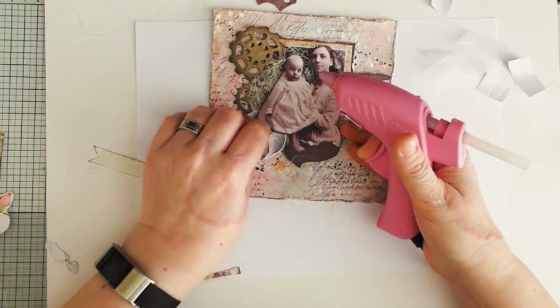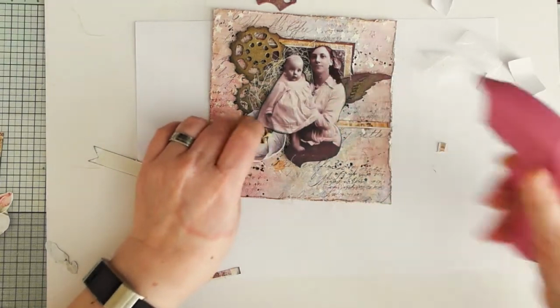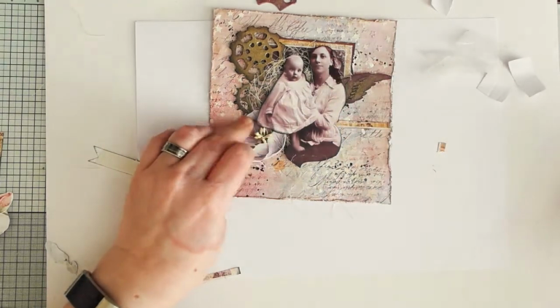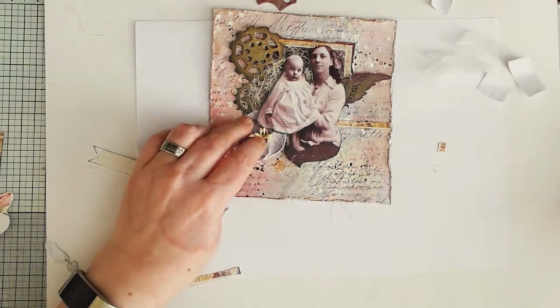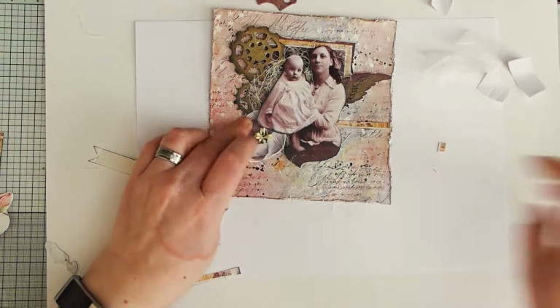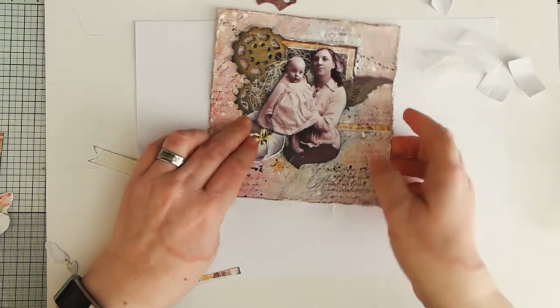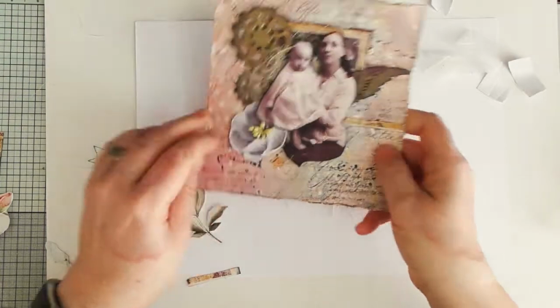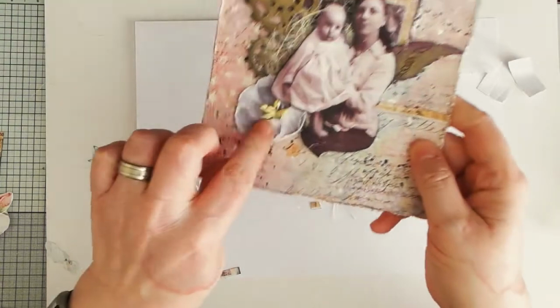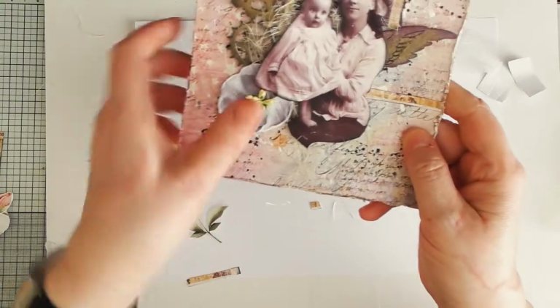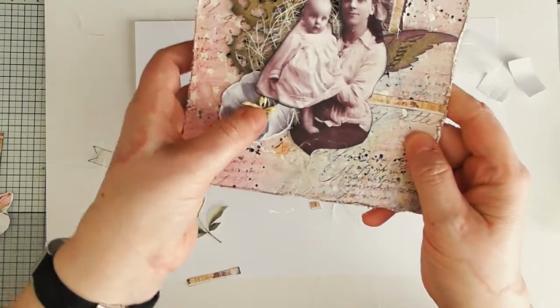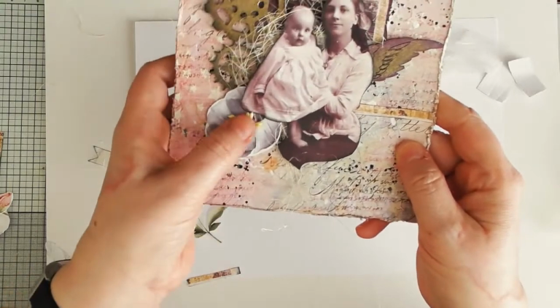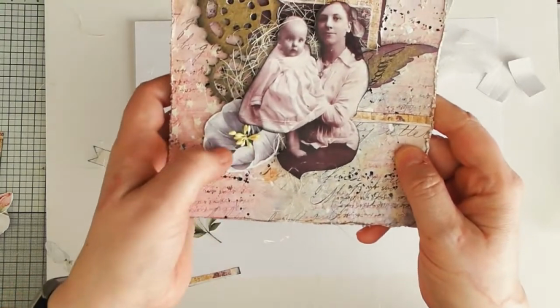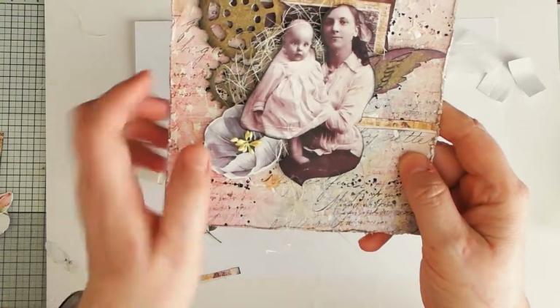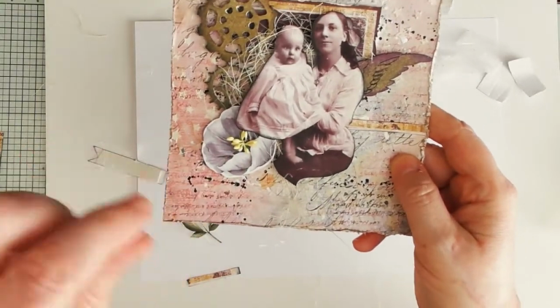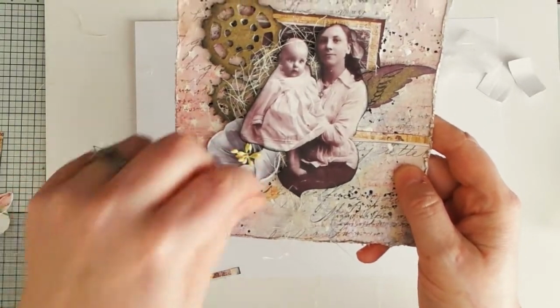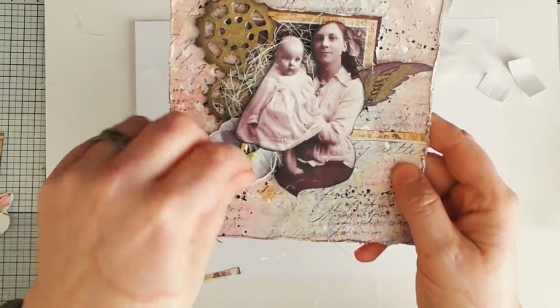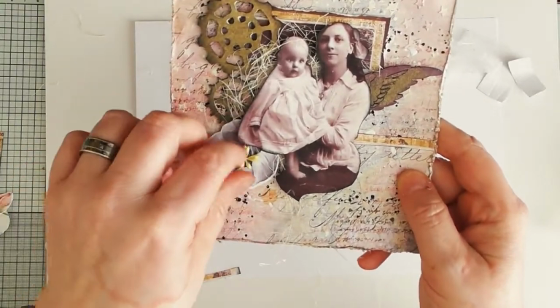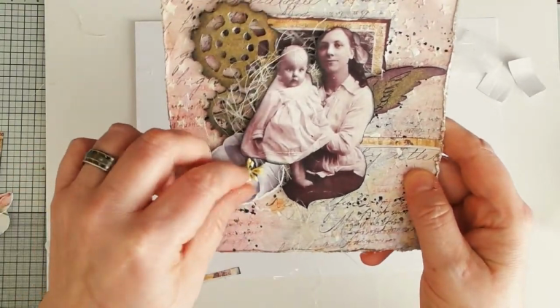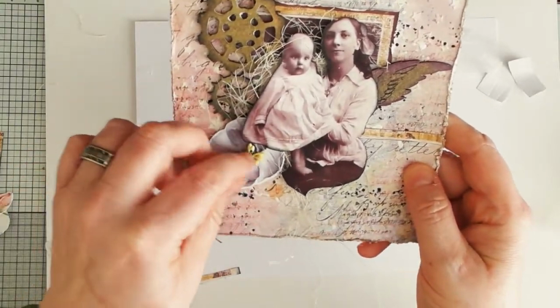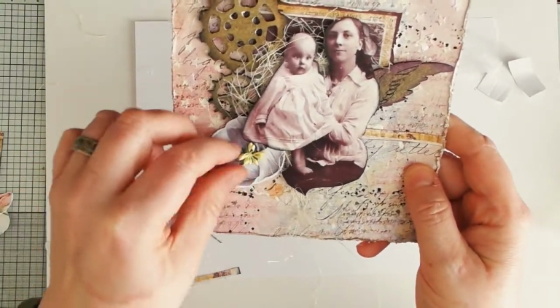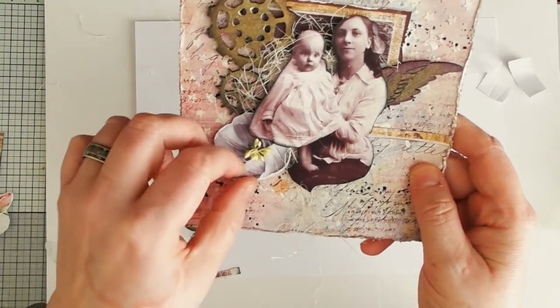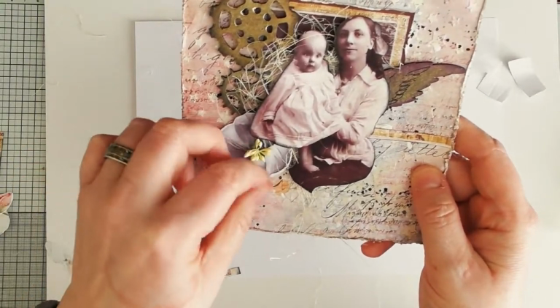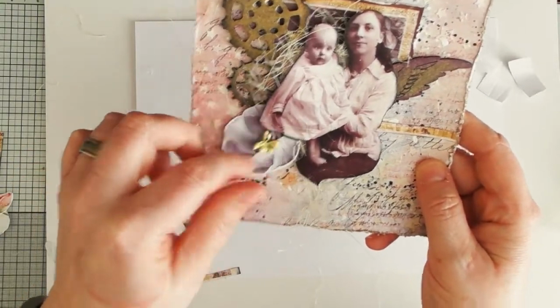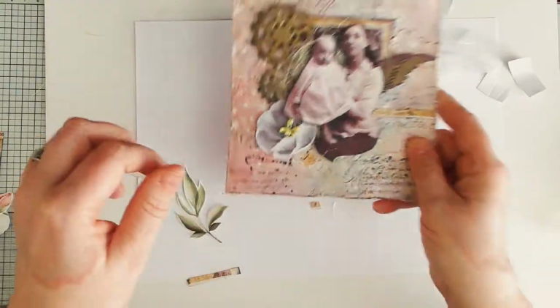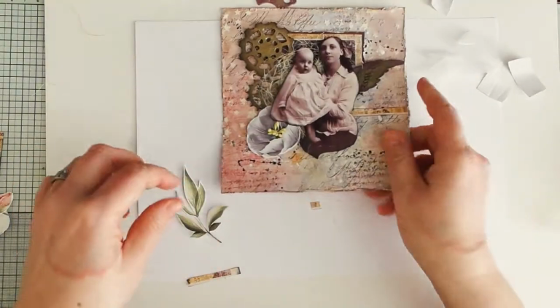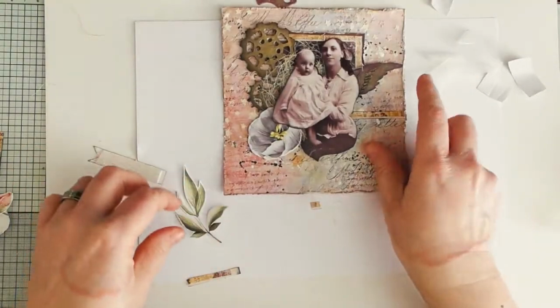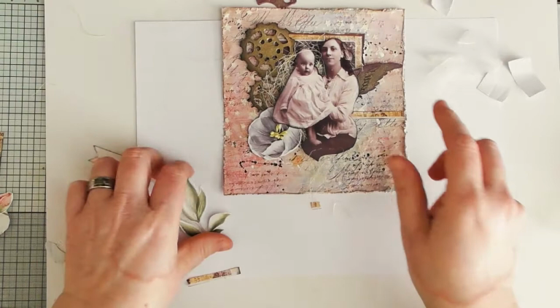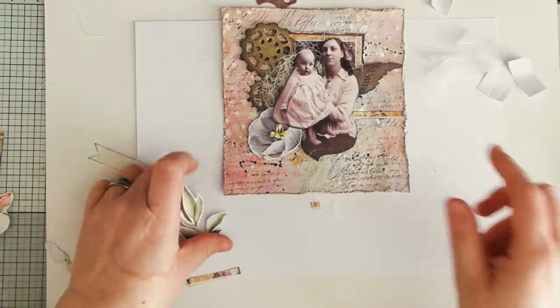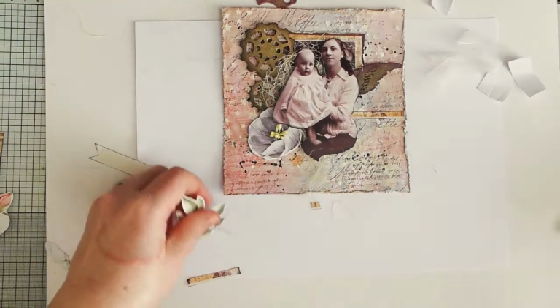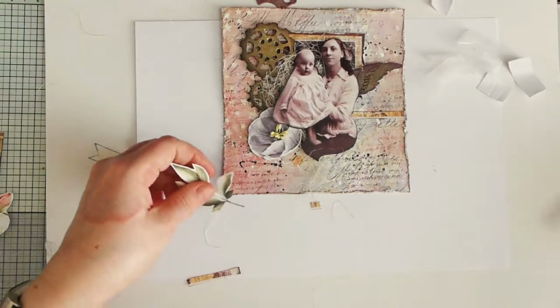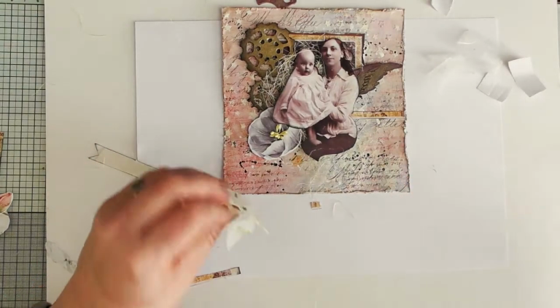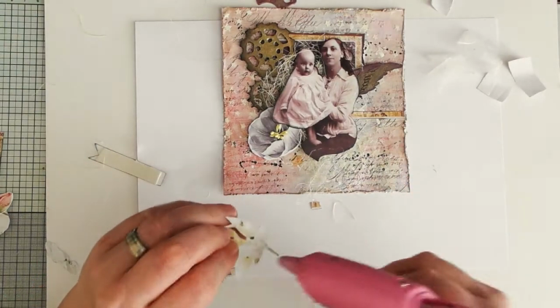What I've done there is popped a few stamens in — I did a pokey hole in the flower and popped some stamens in, just again for interest.